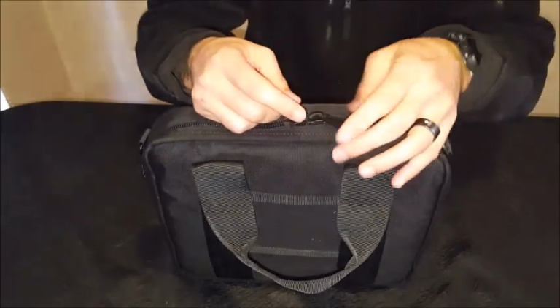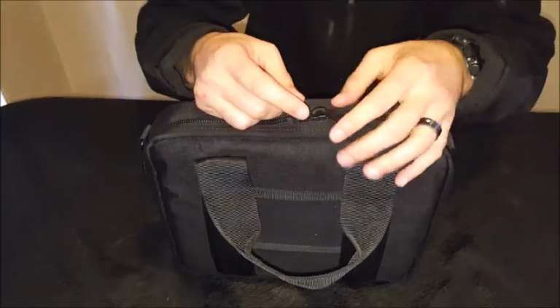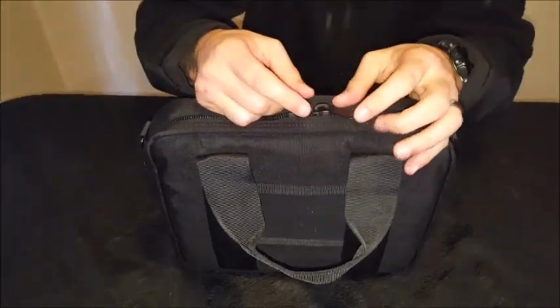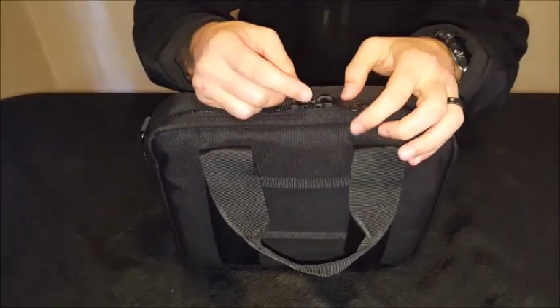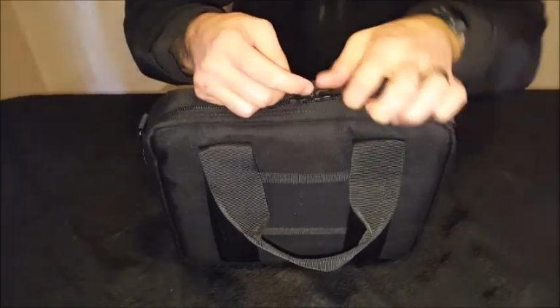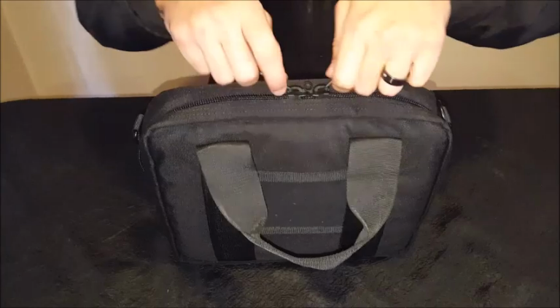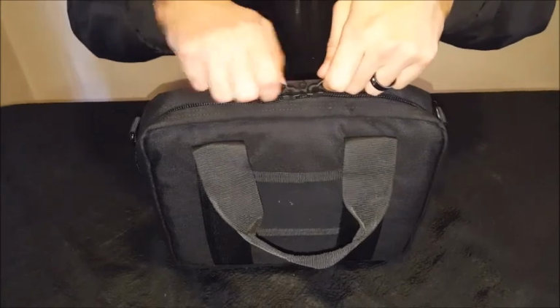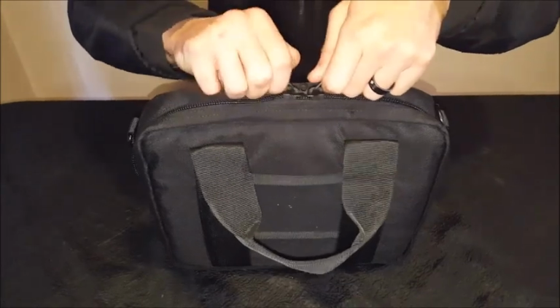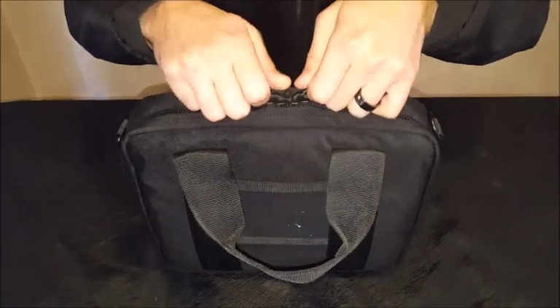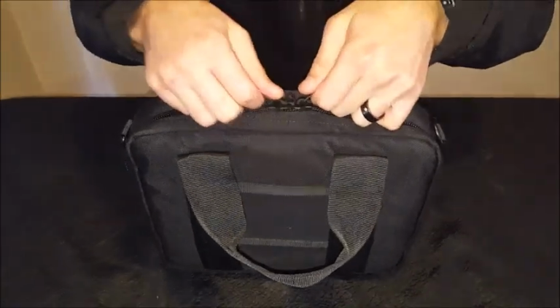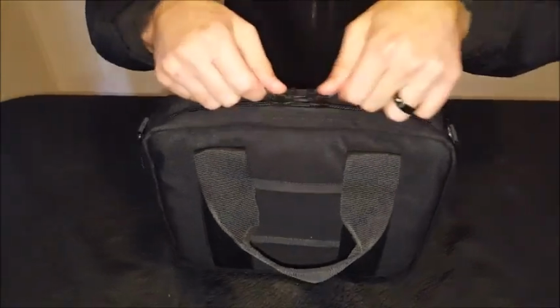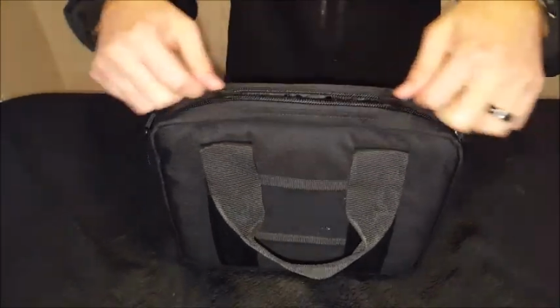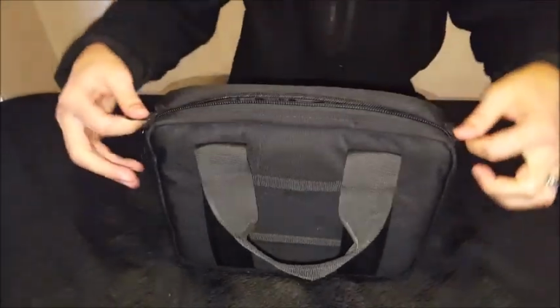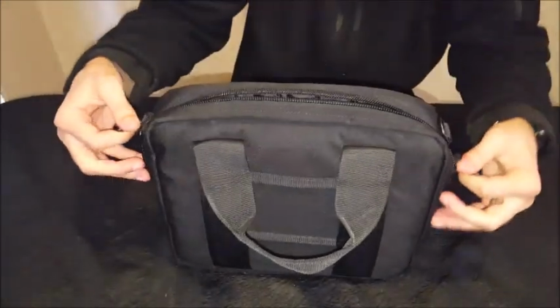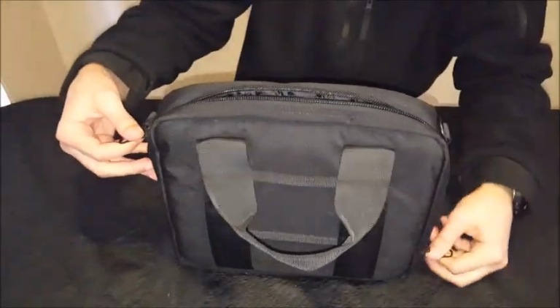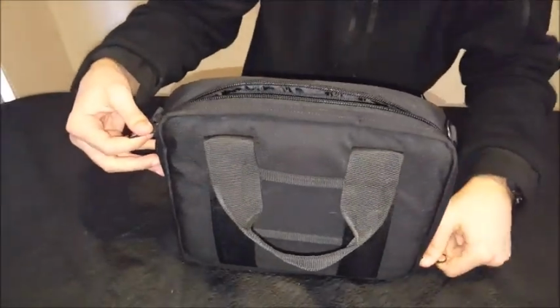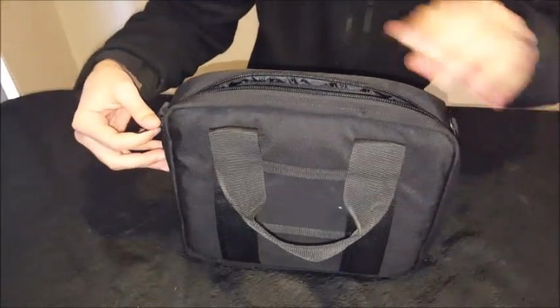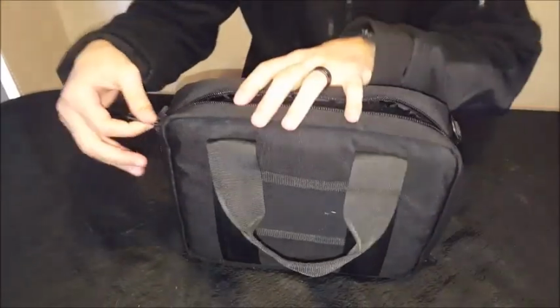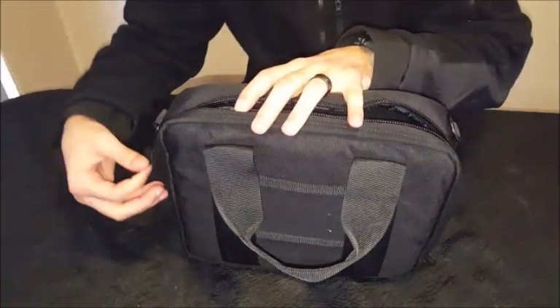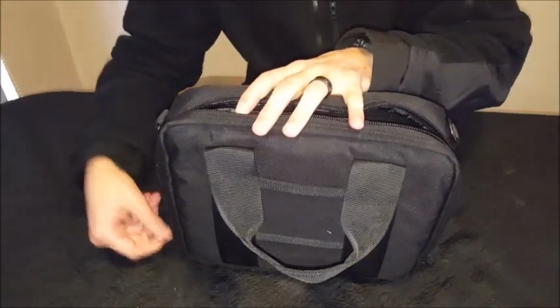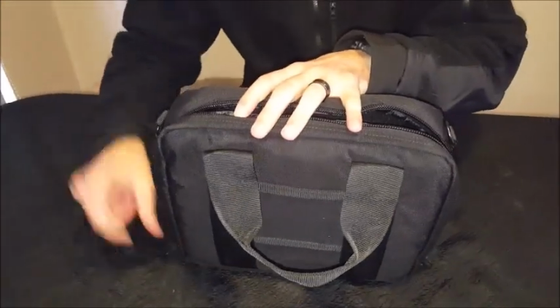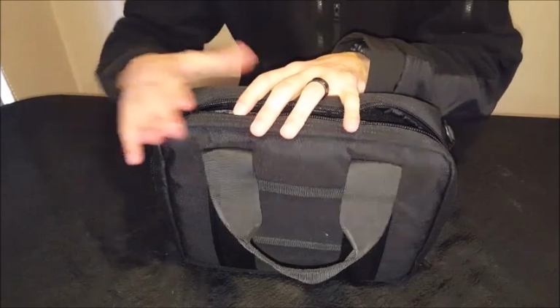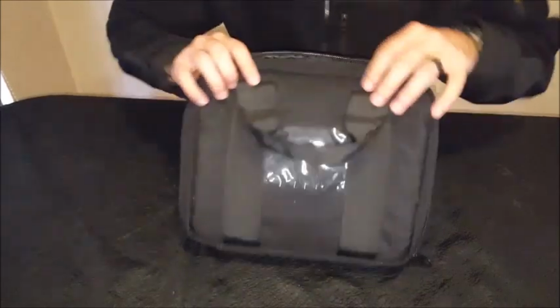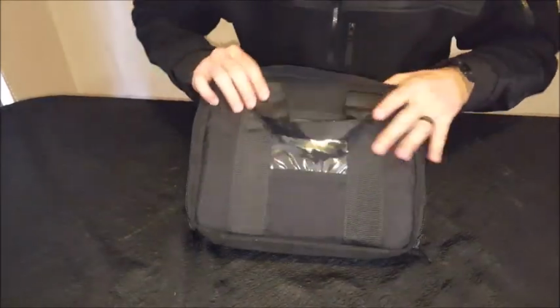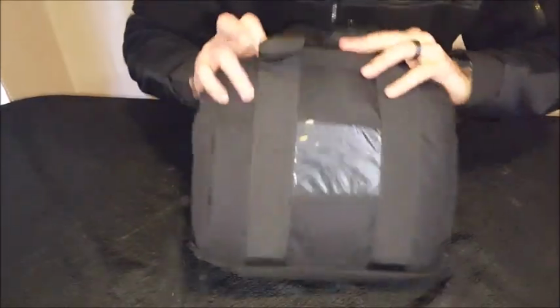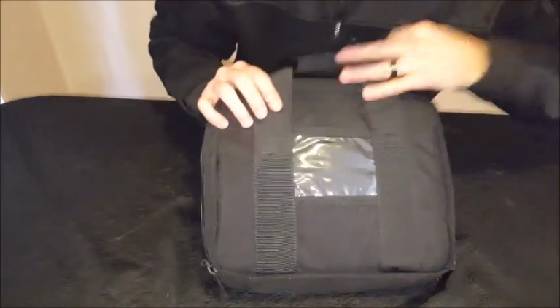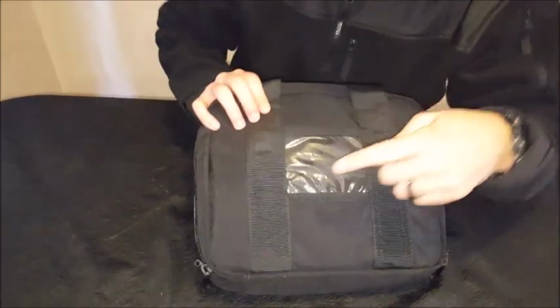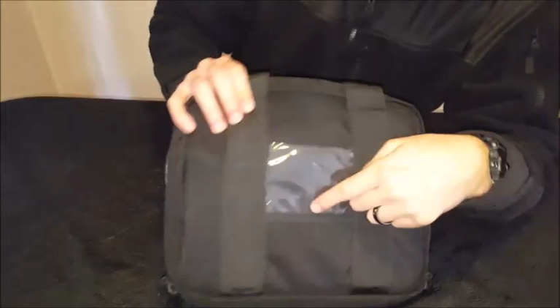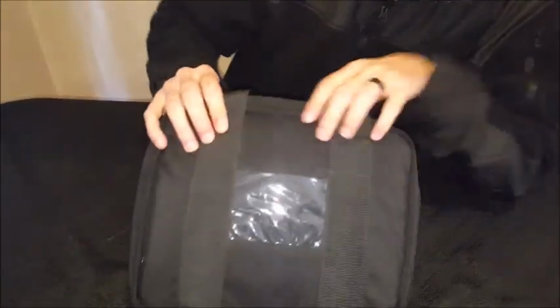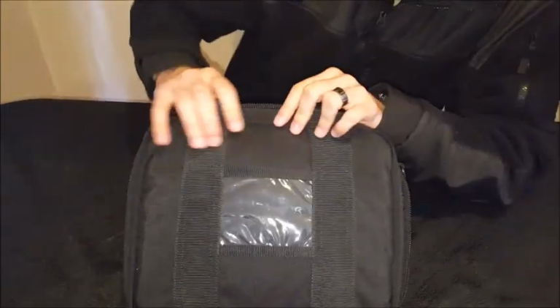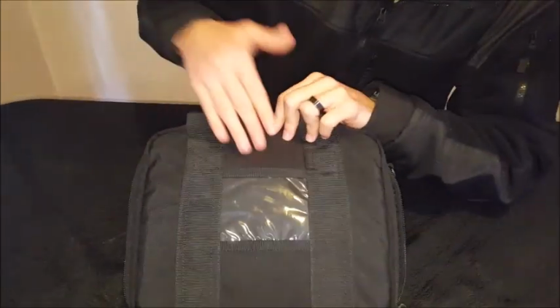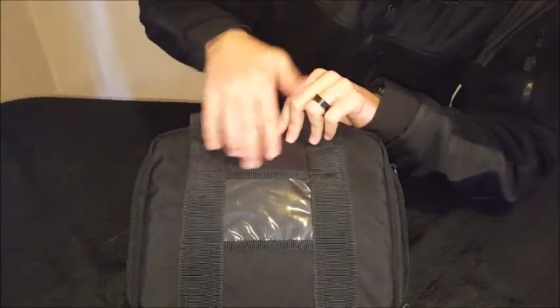Obviously it's not a safe, so if someone really wants to get in they're going to get in. But I don't see why you would leave your firearm unattended in a bag like this.